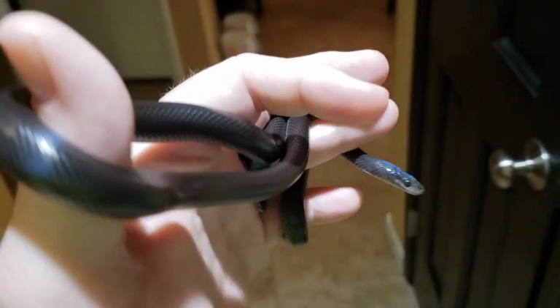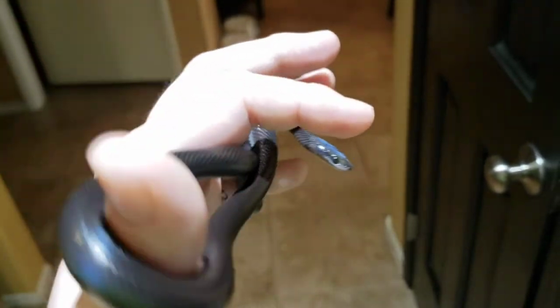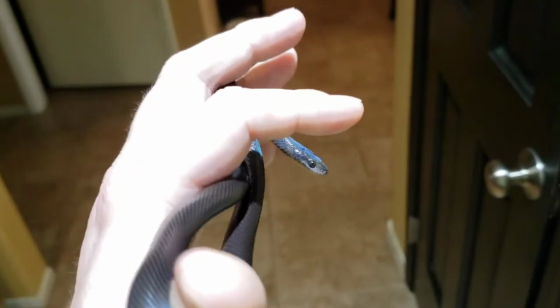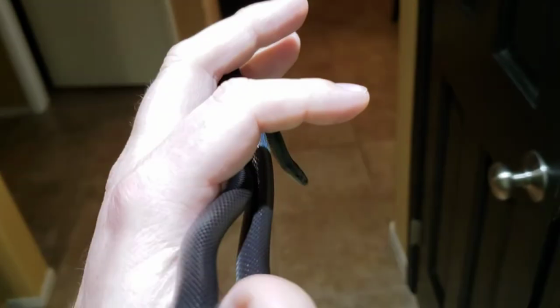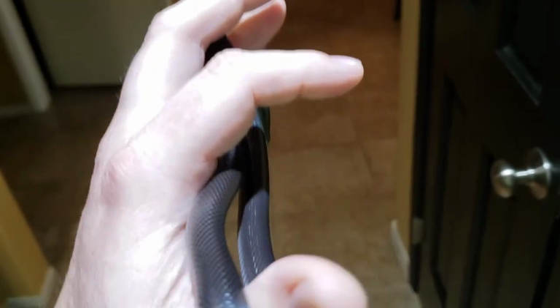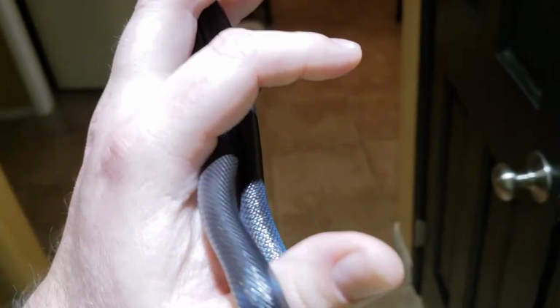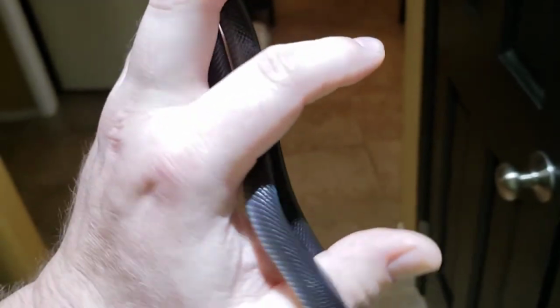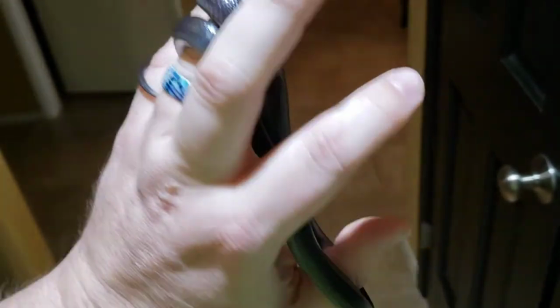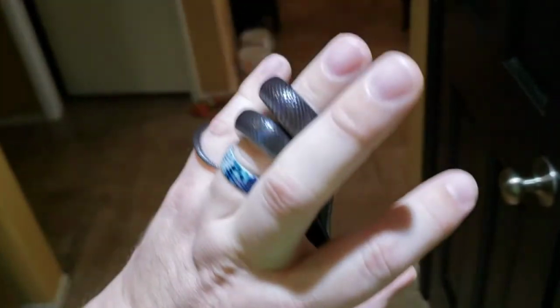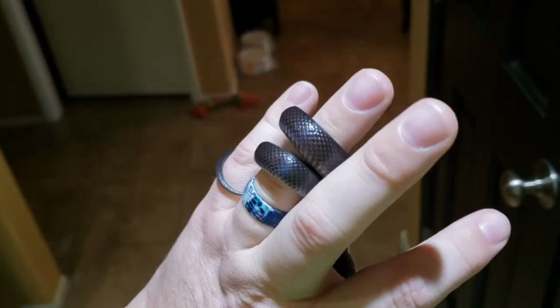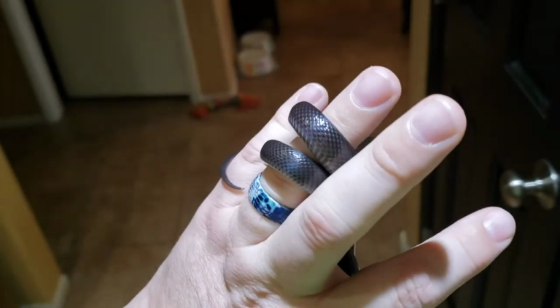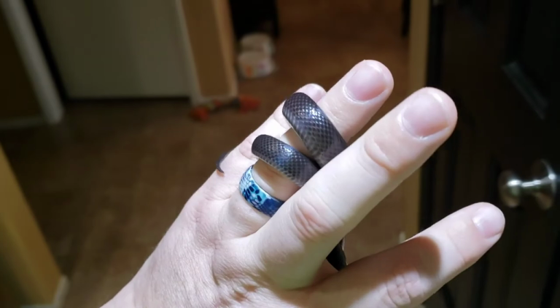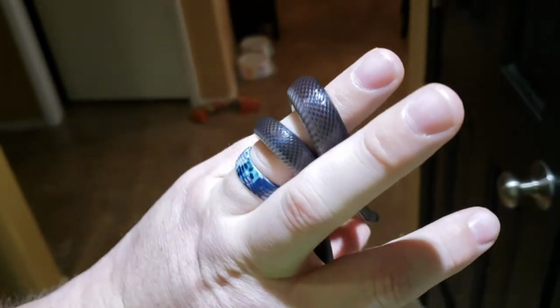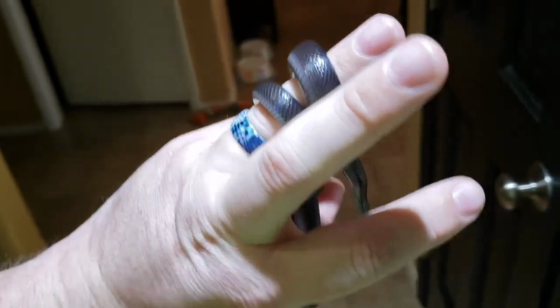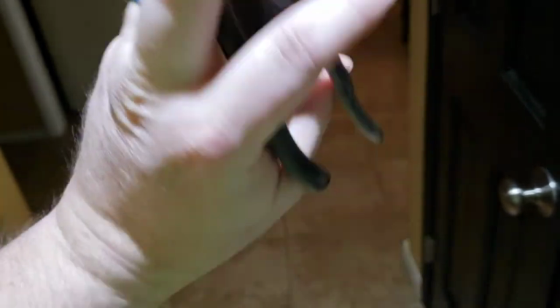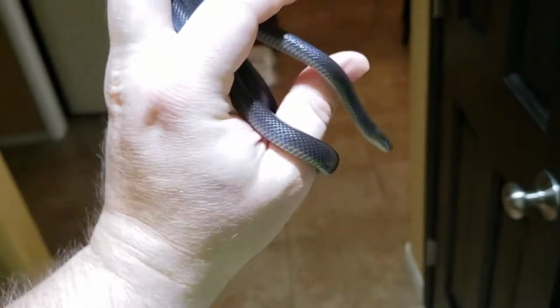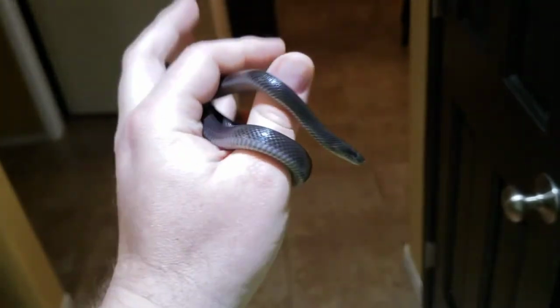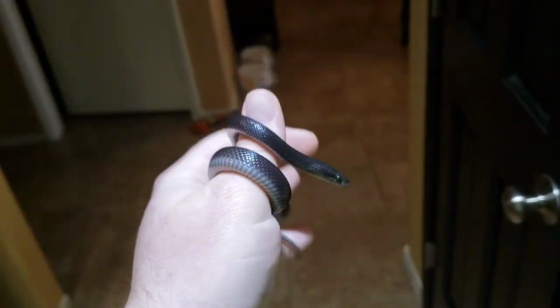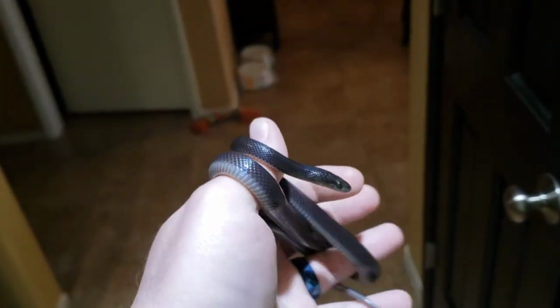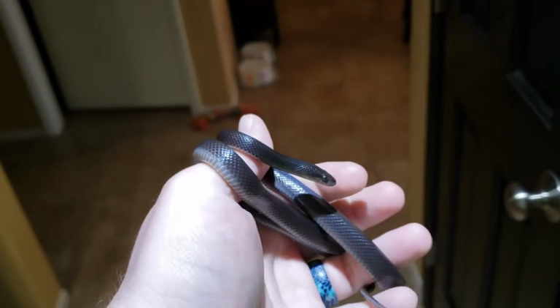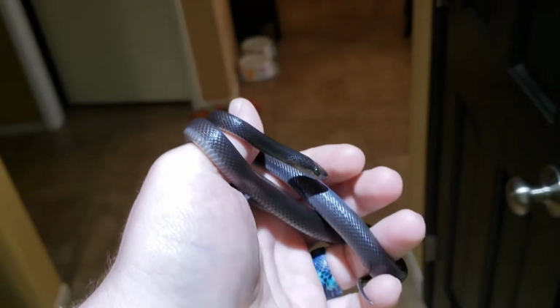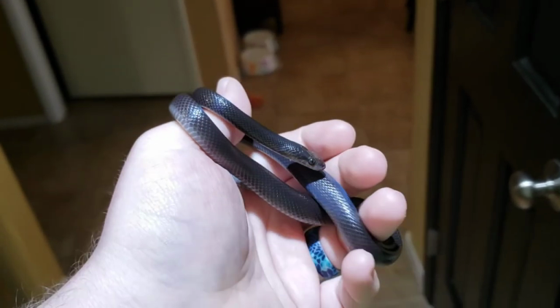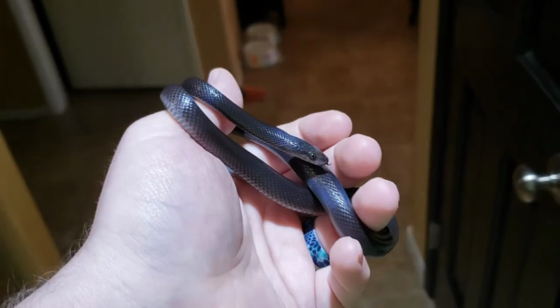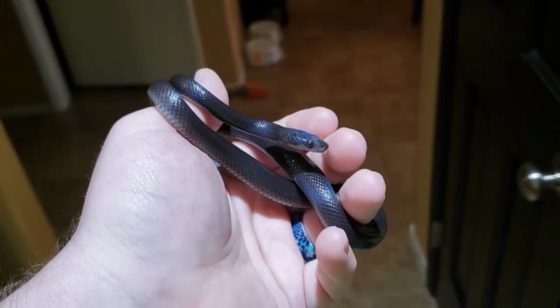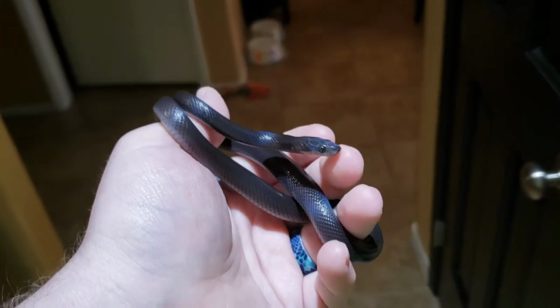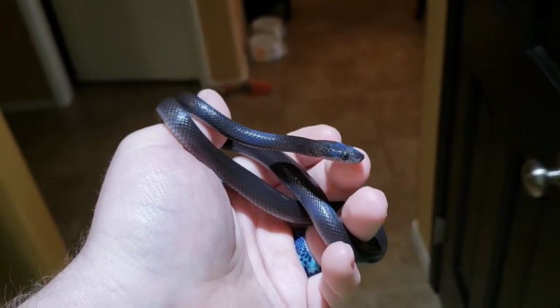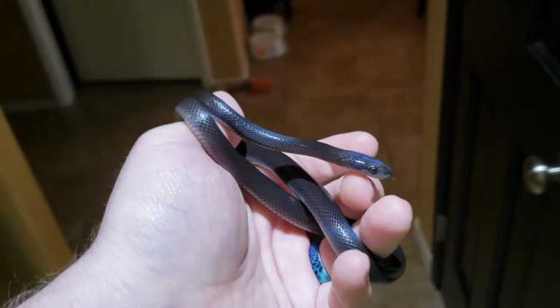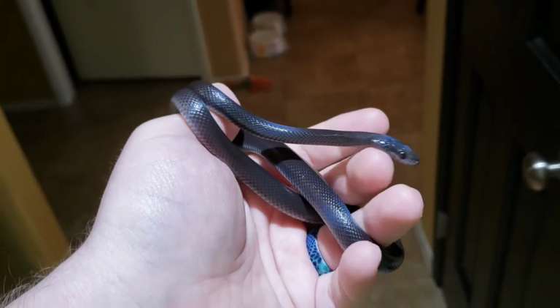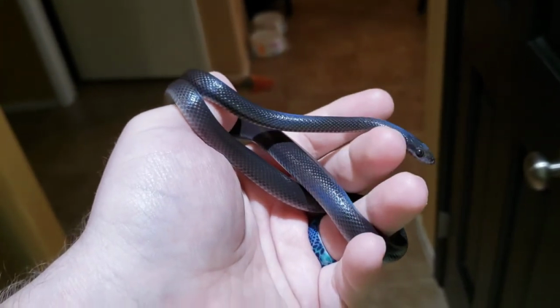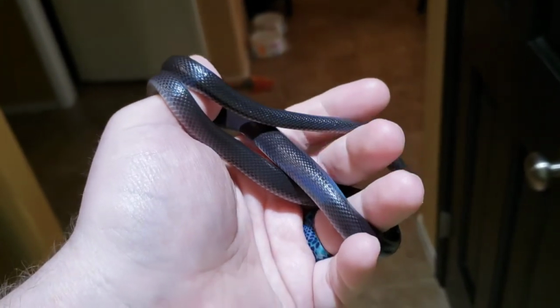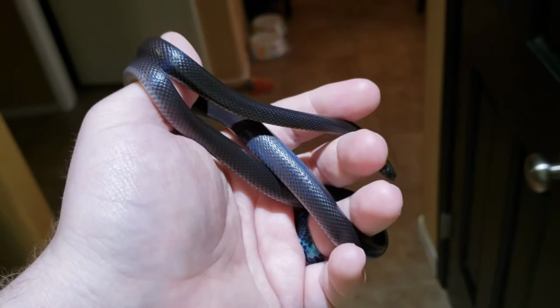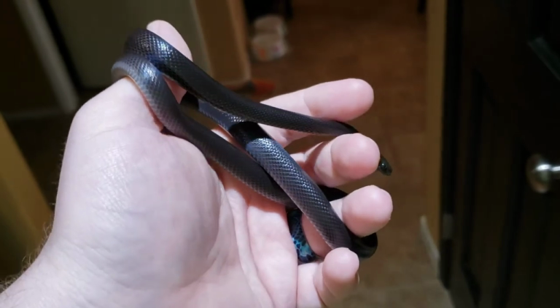This one and my other two black house snakes came from Kayla Bell at Queen of Kings. I'll post a link to that in the description.